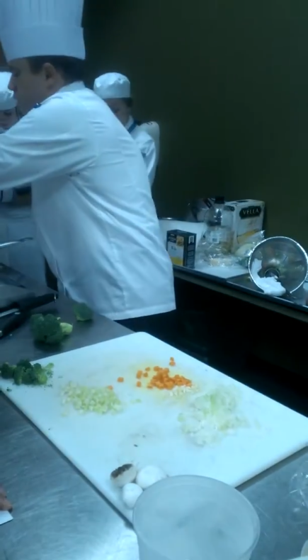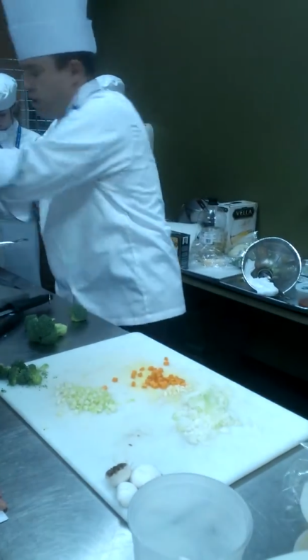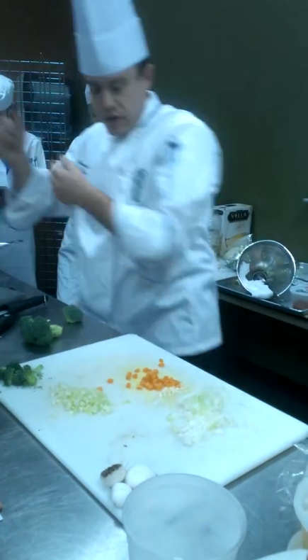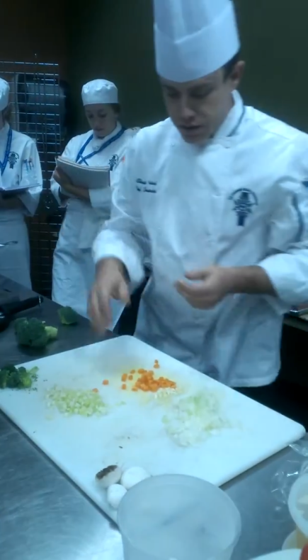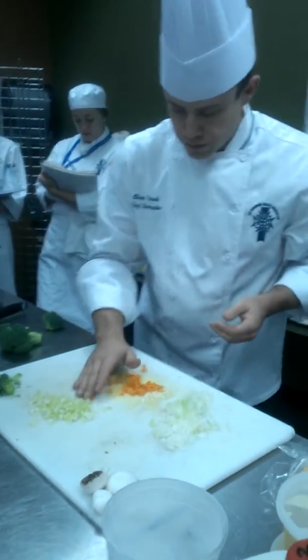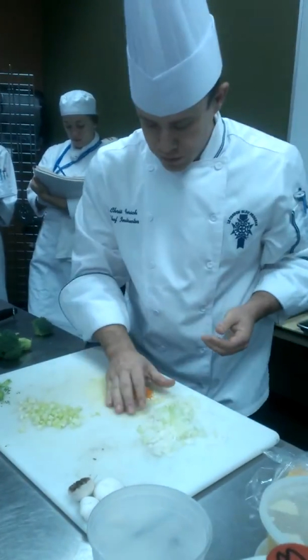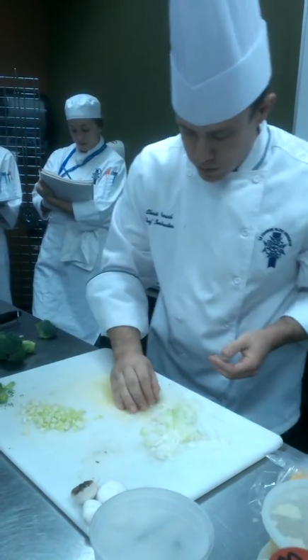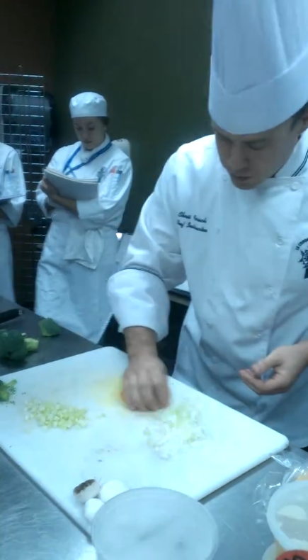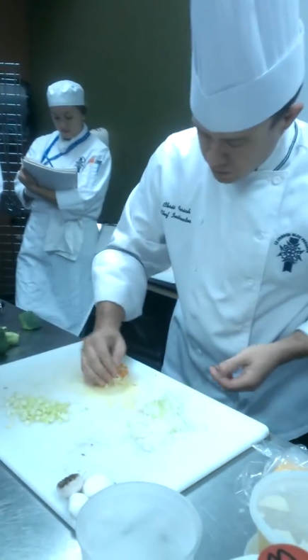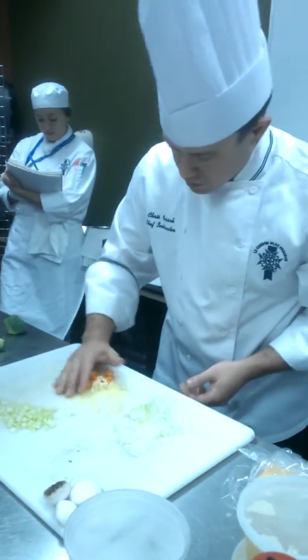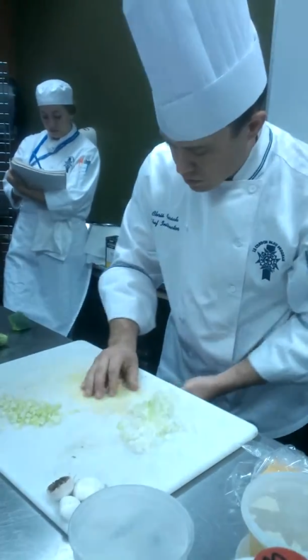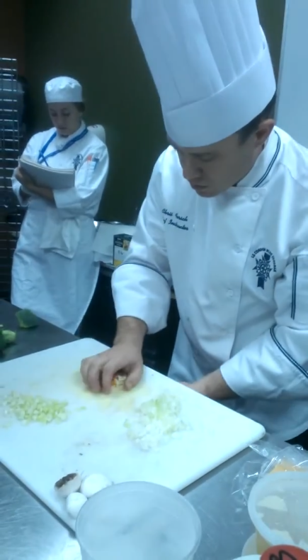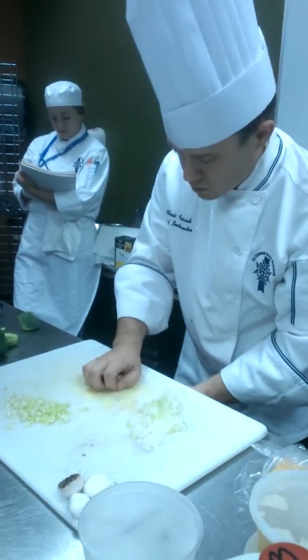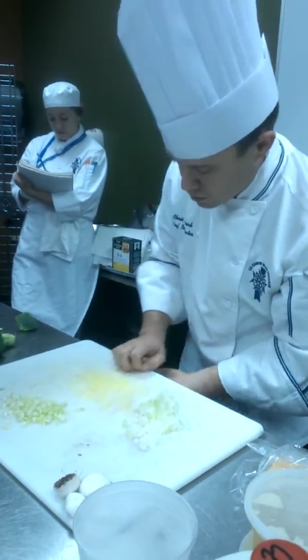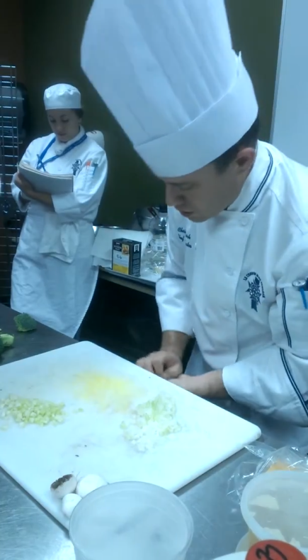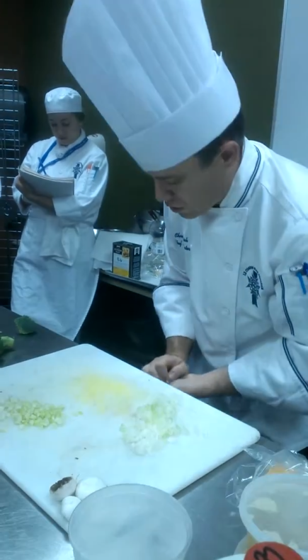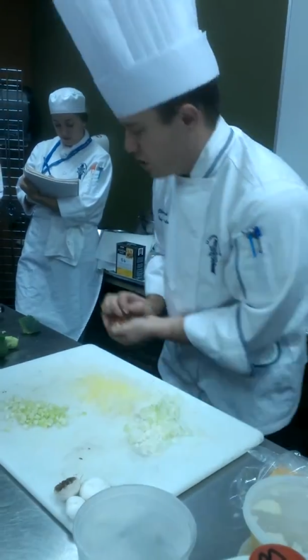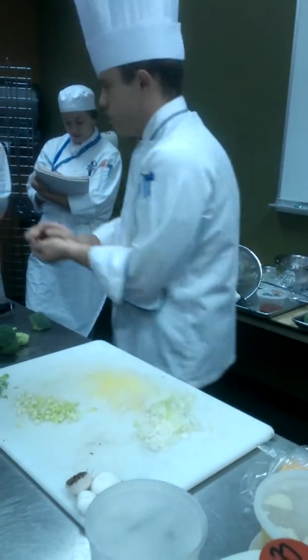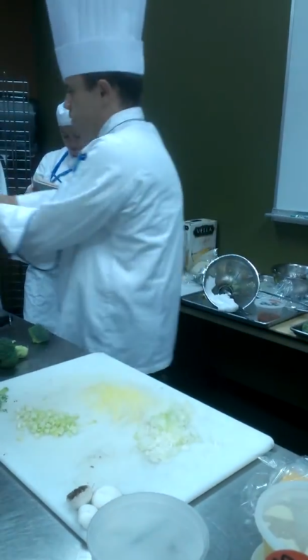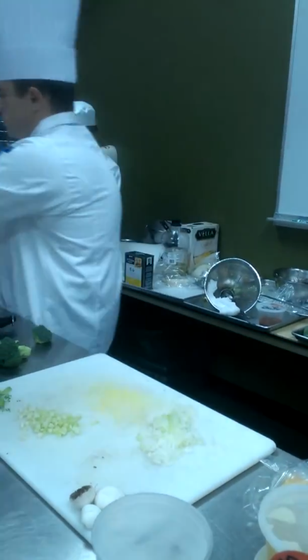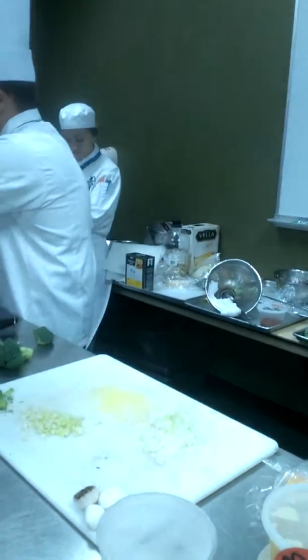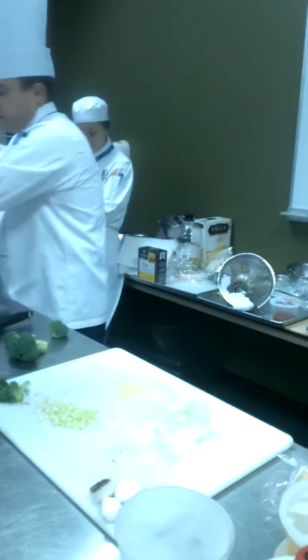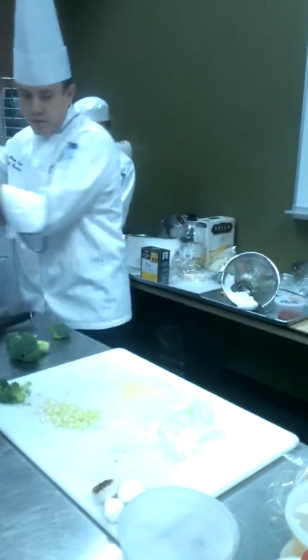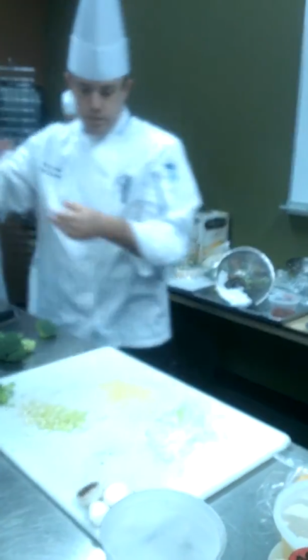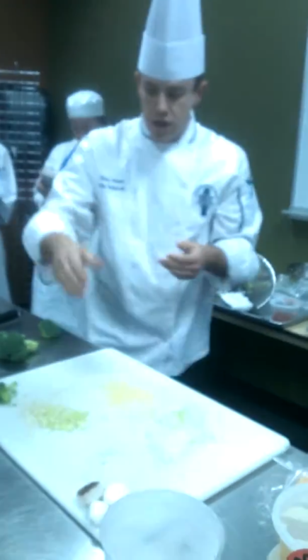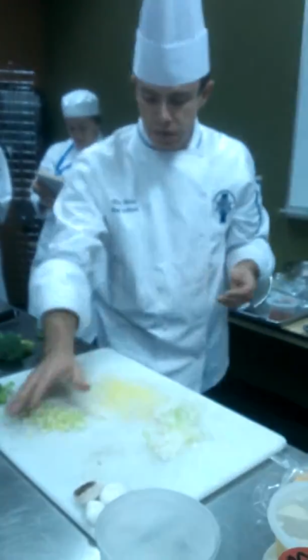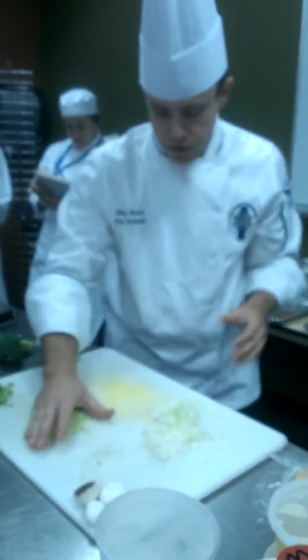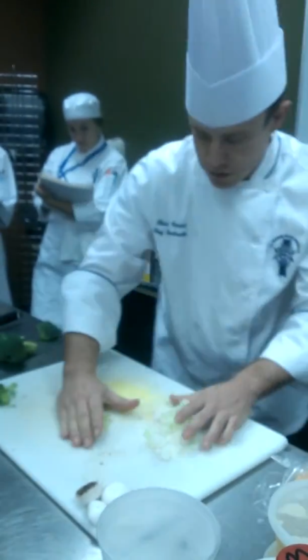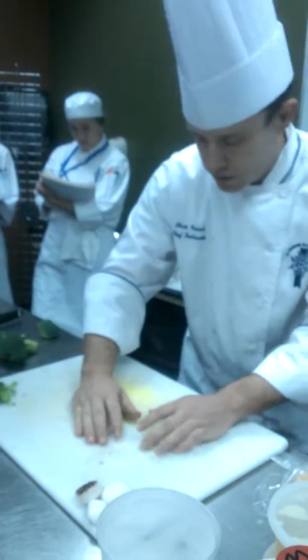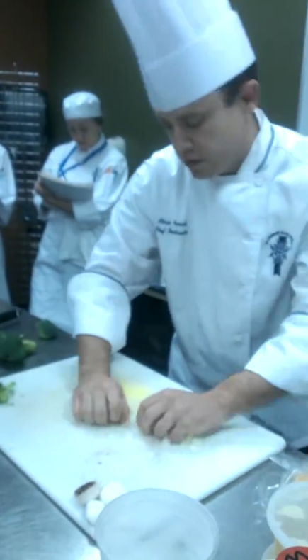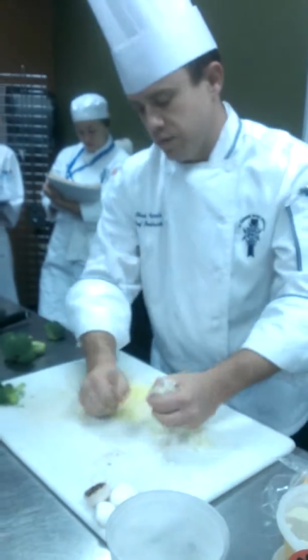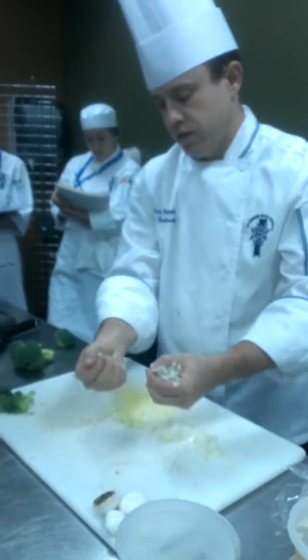And butter, and my garlic, and my syrup, and my onion.